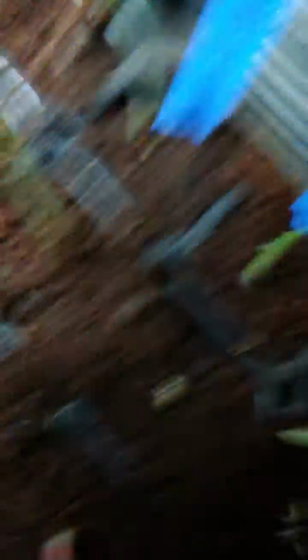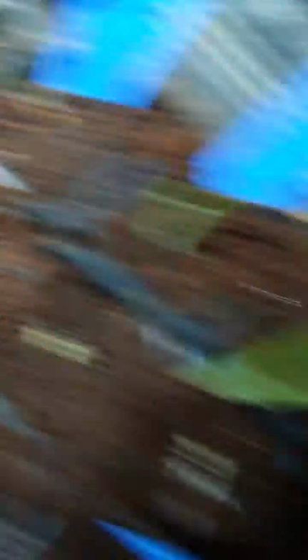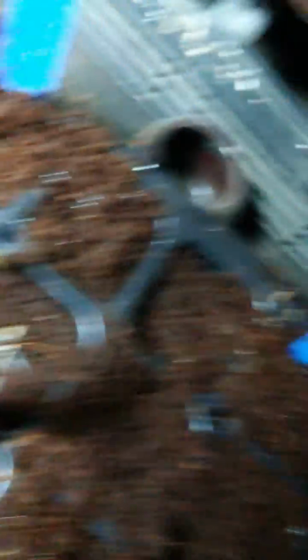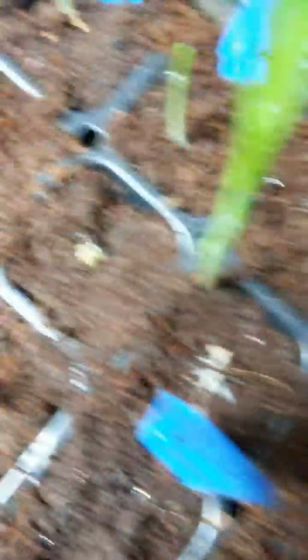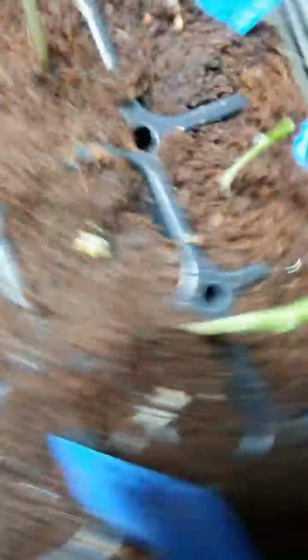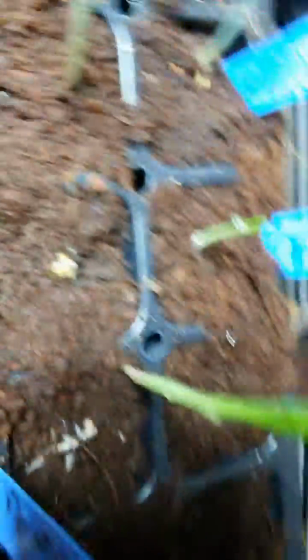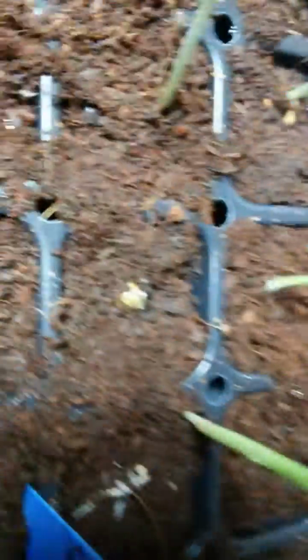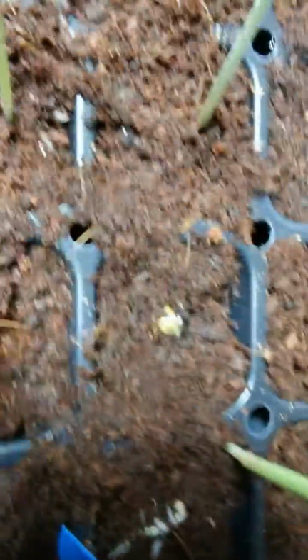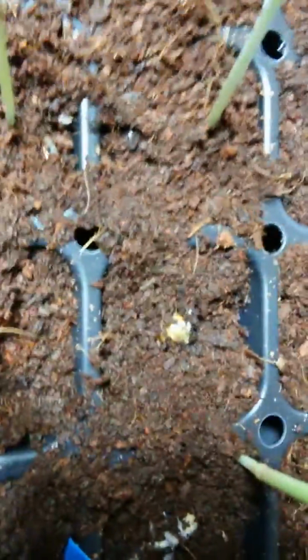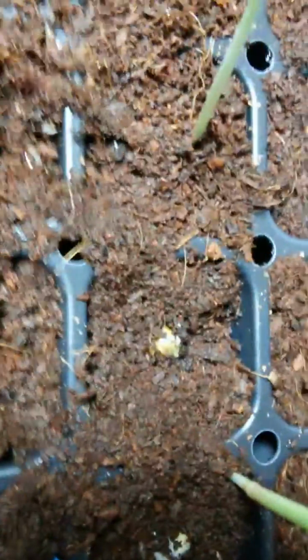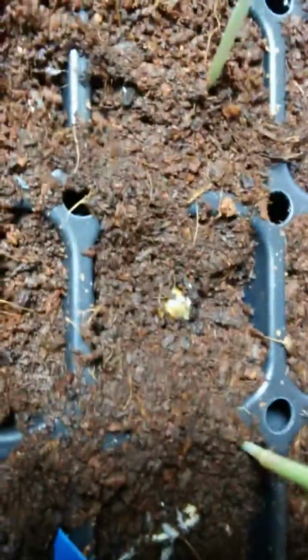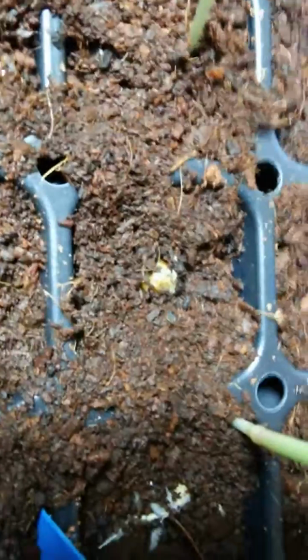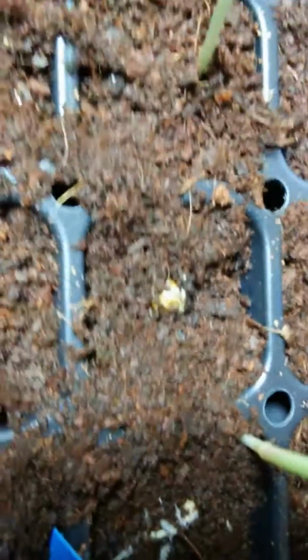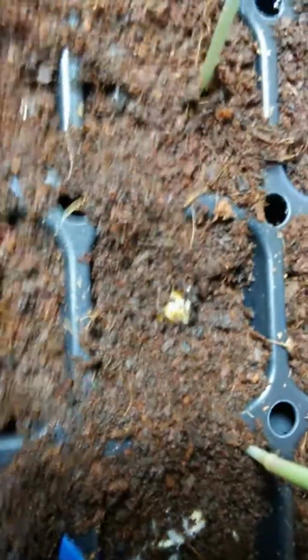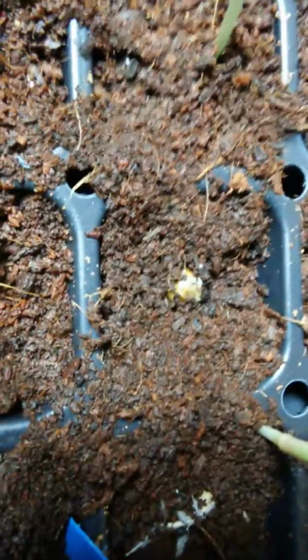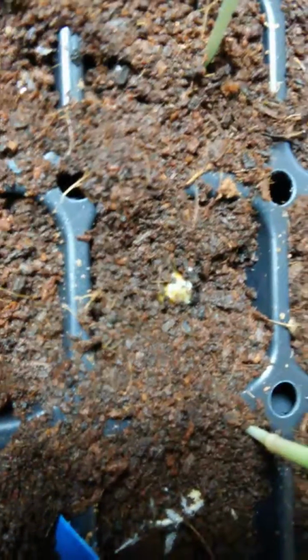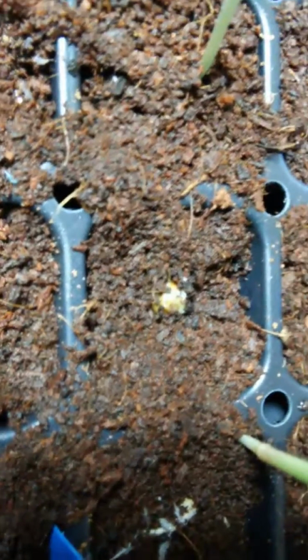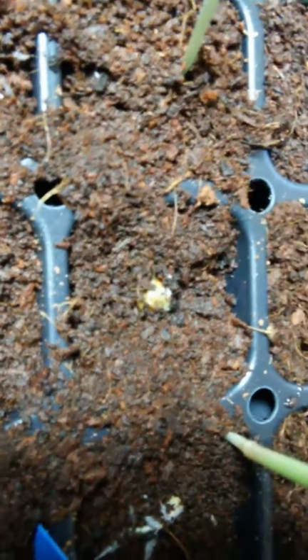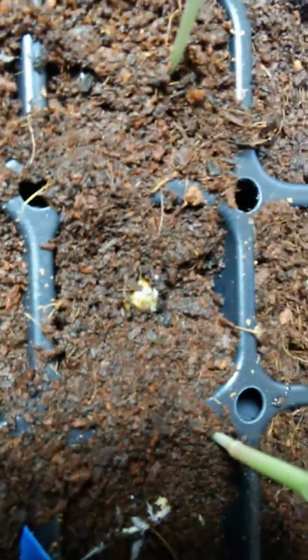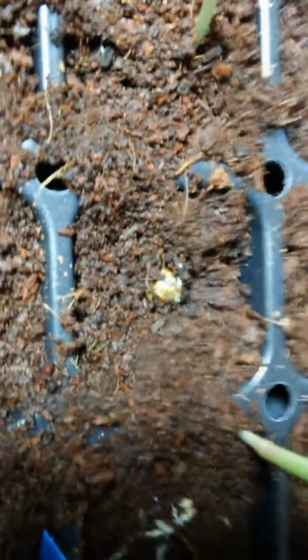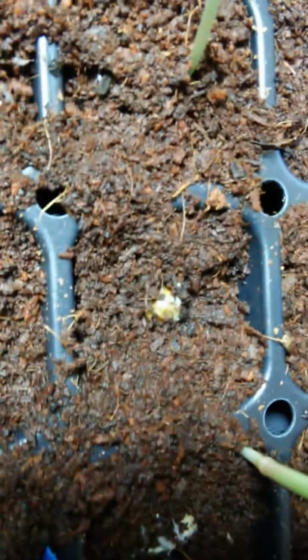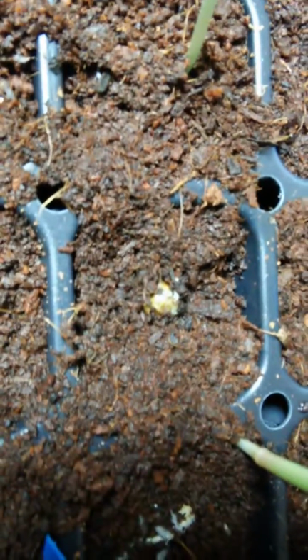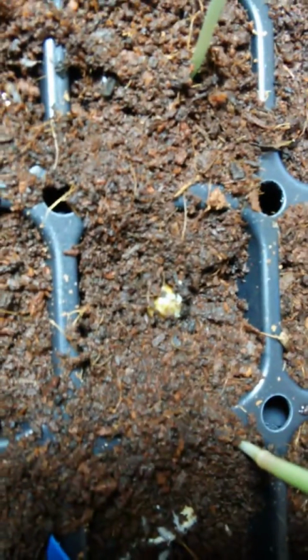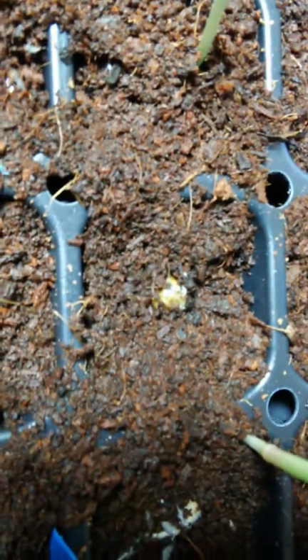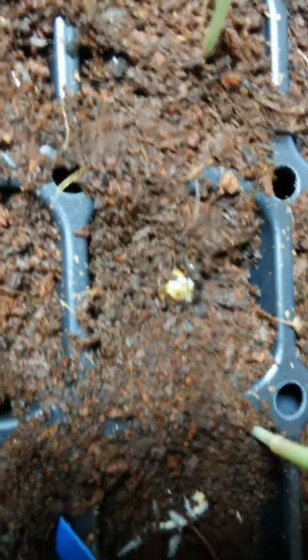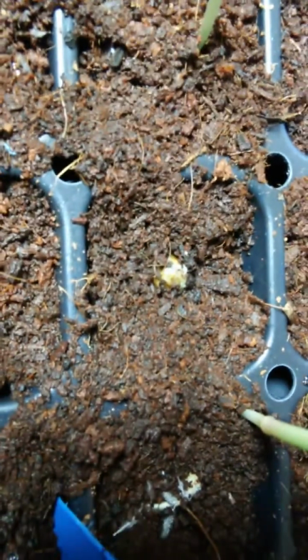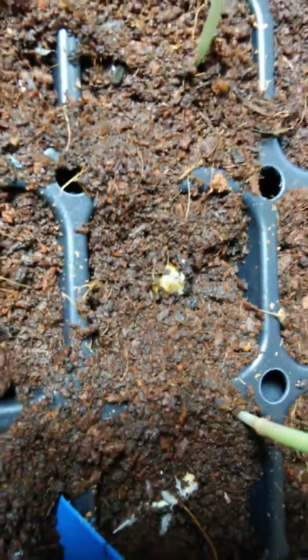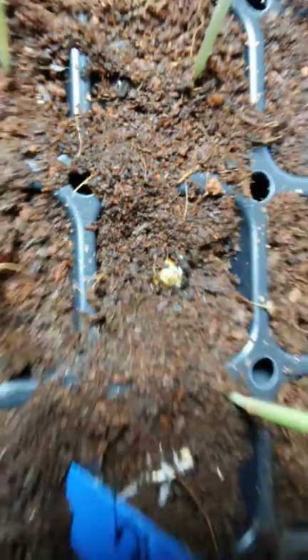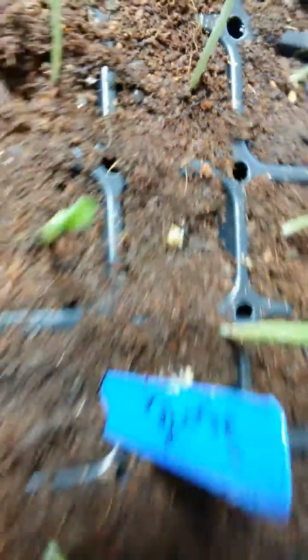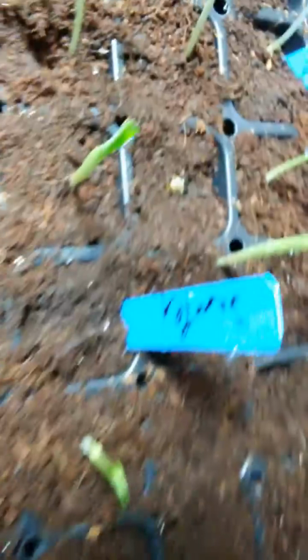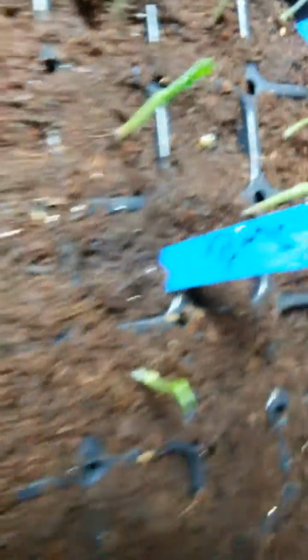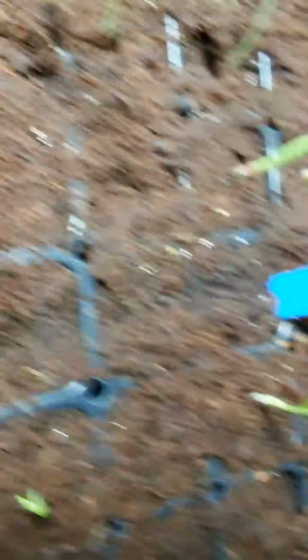It's hard to see with my camera, but we also have fungi growing on this seed coming up here. It's just beautiful to see, and the seeds come up so fast.